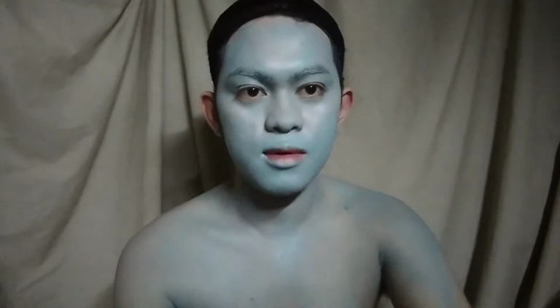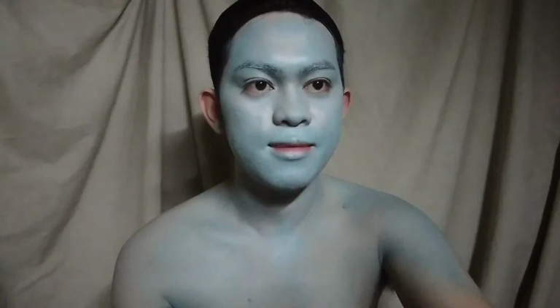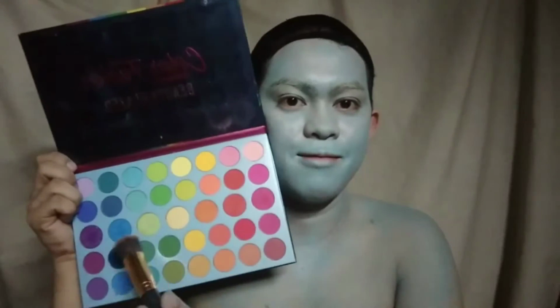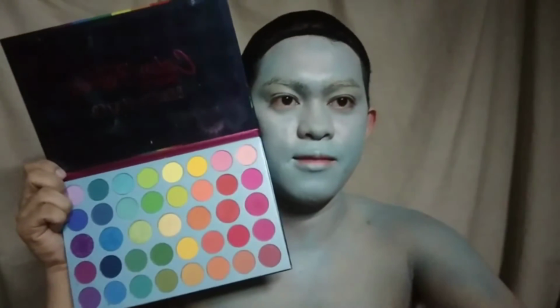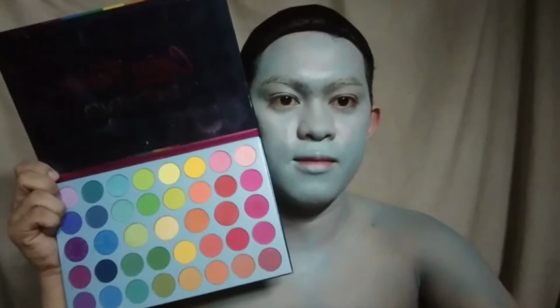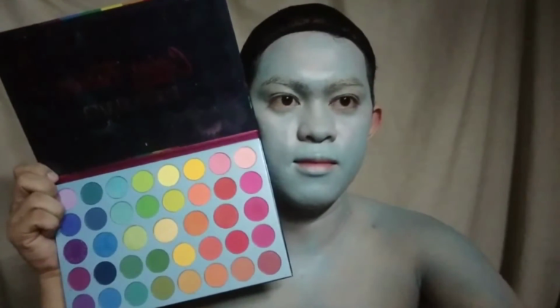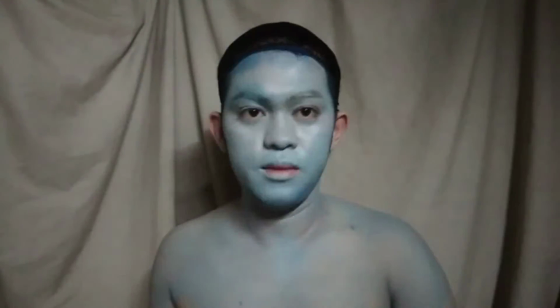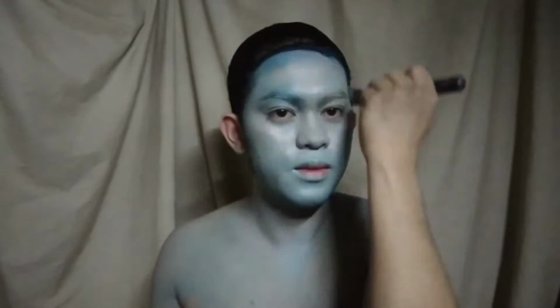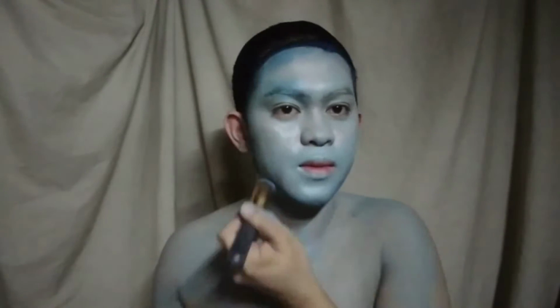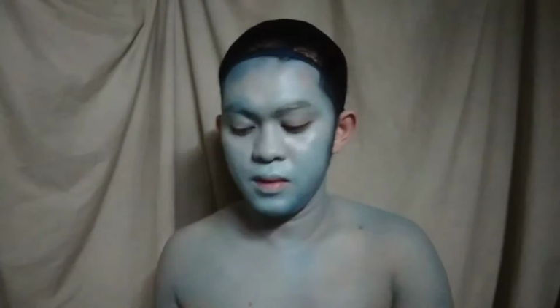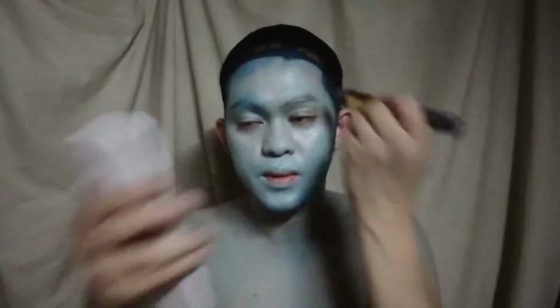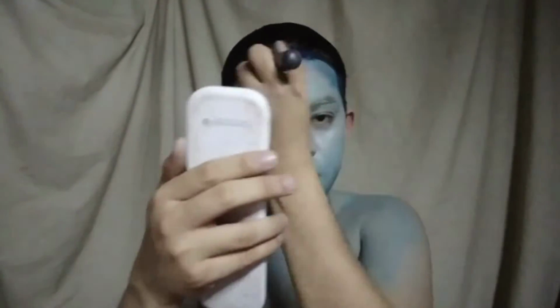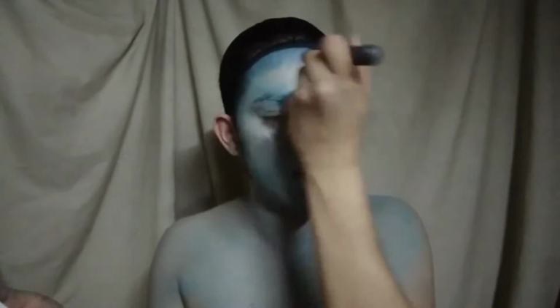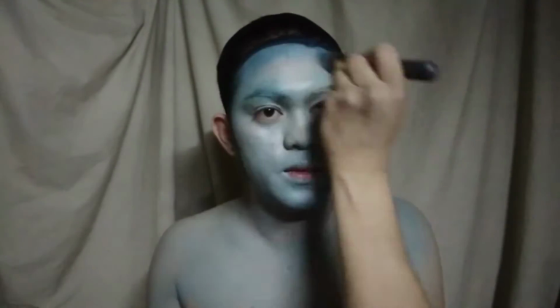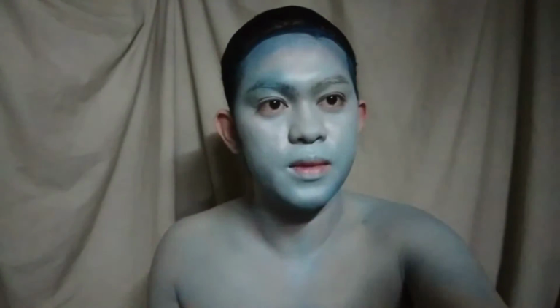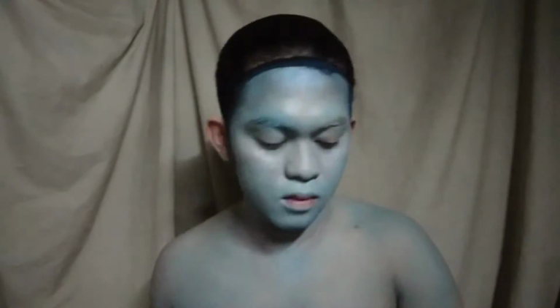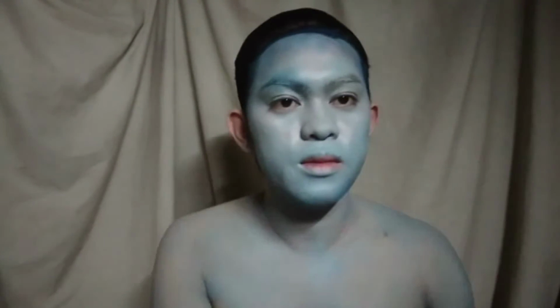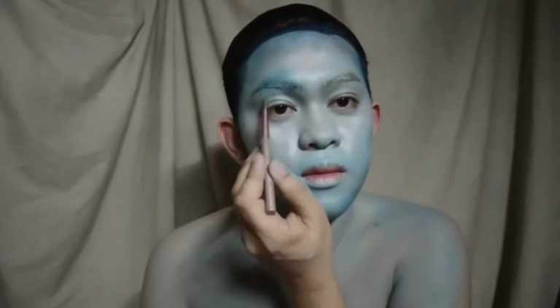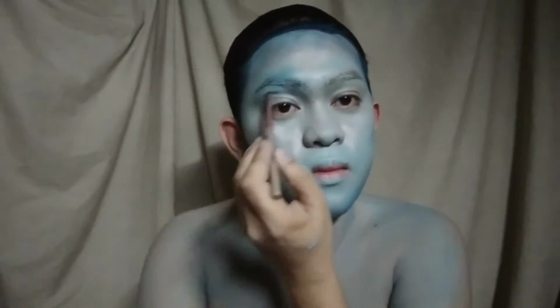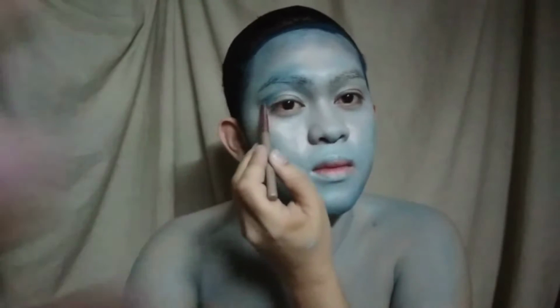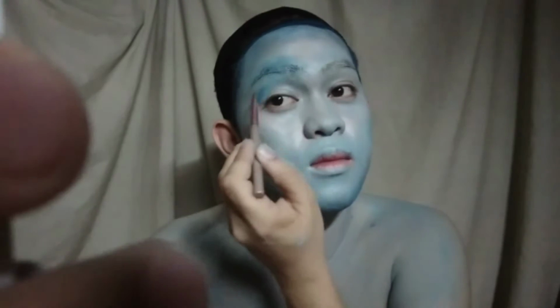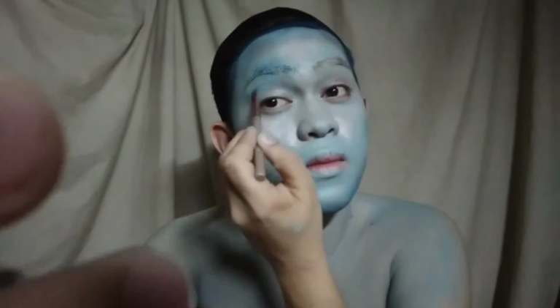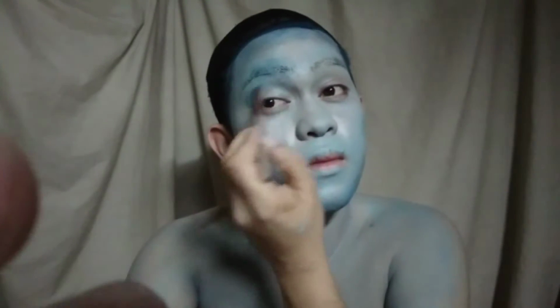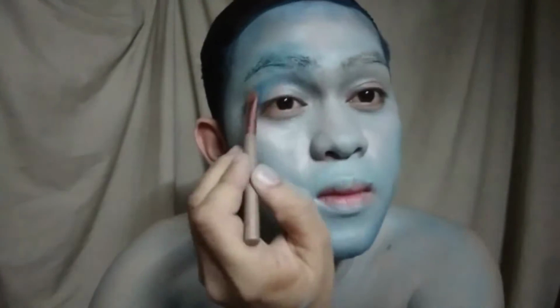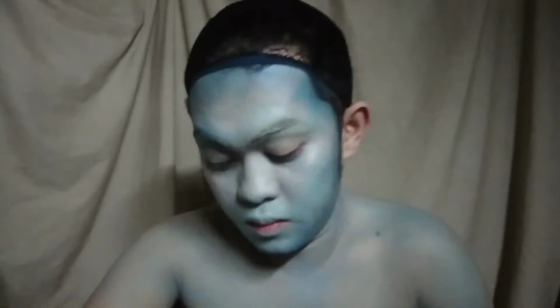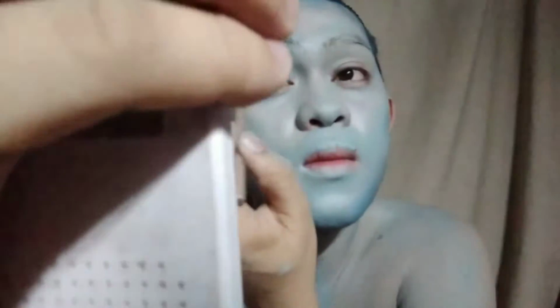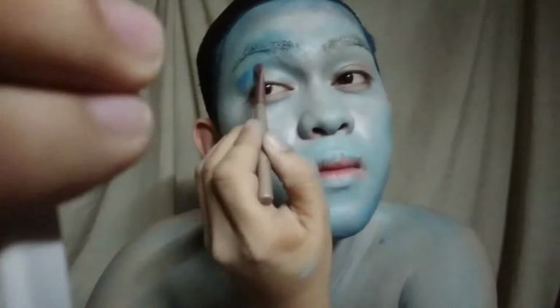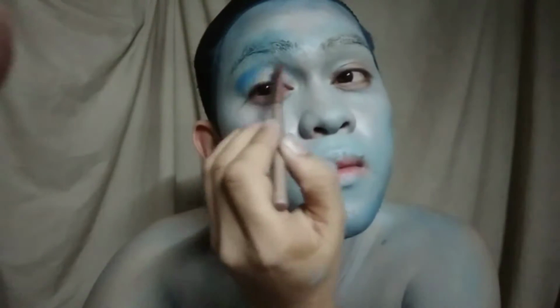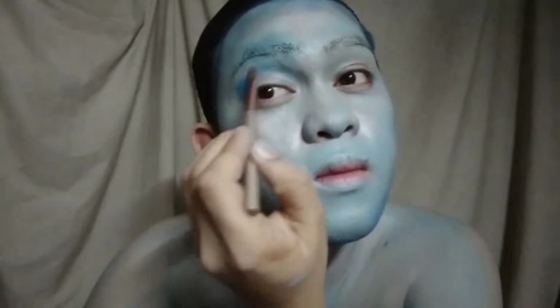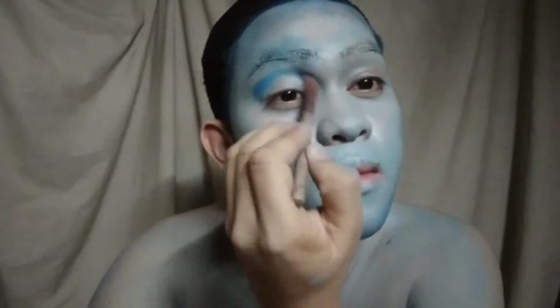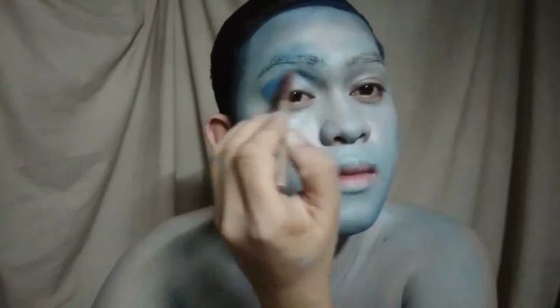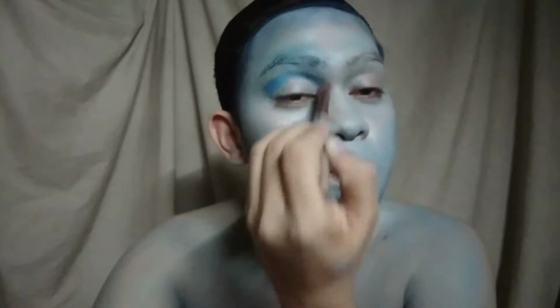Next step, gamit ang blue eyeshadow, maglalagay tayo ng light contour. Maglalagay na rin tayo ng eyeshadow at huwag kalimutan maglagay sa under eye.